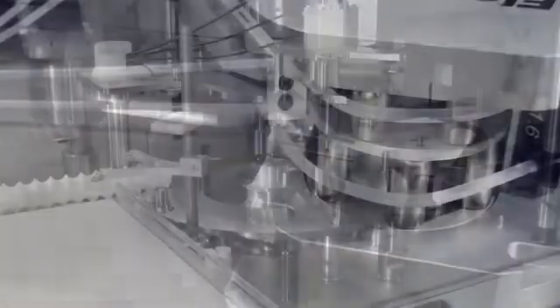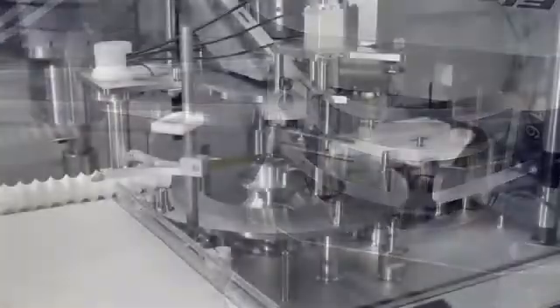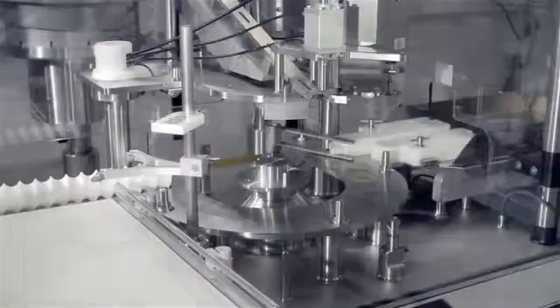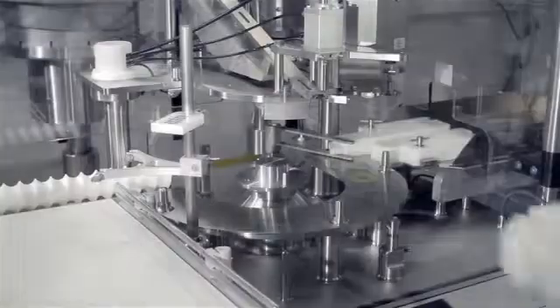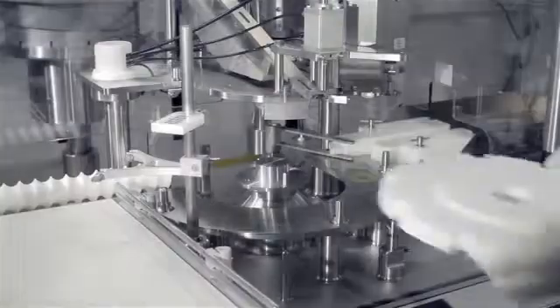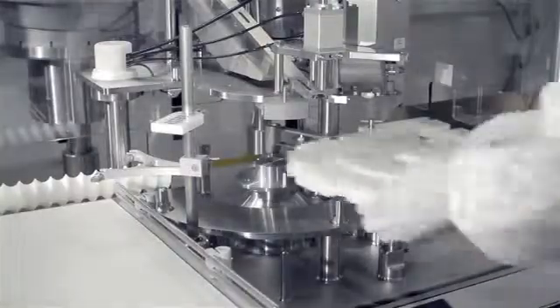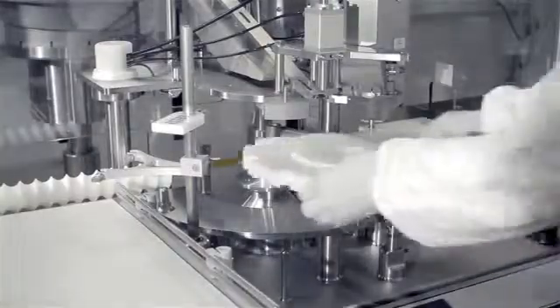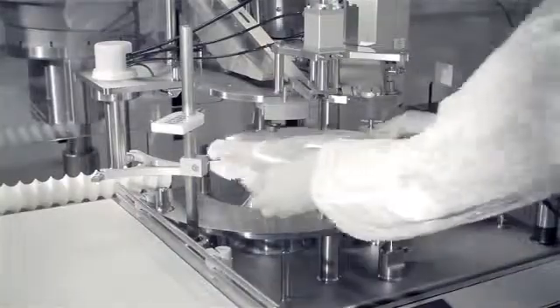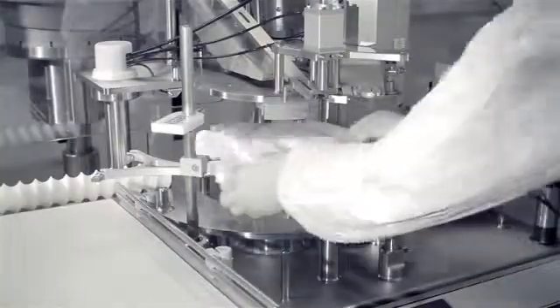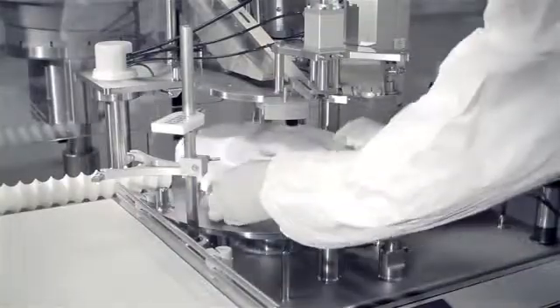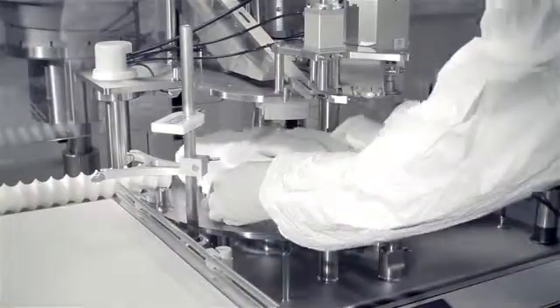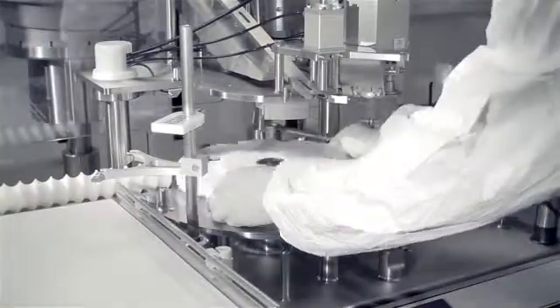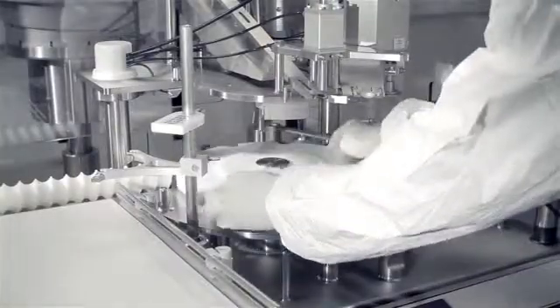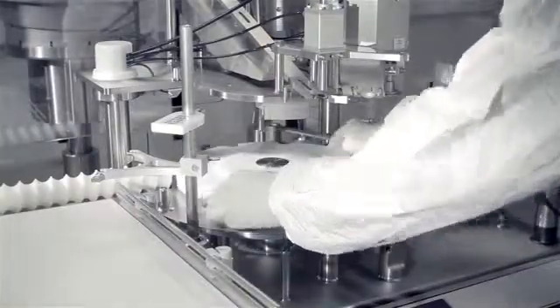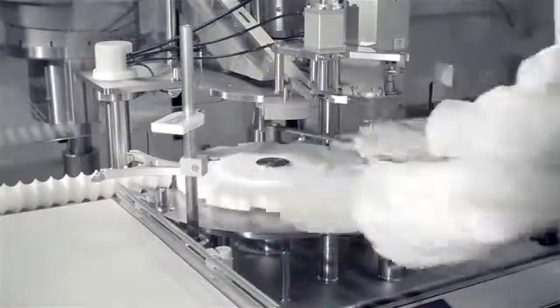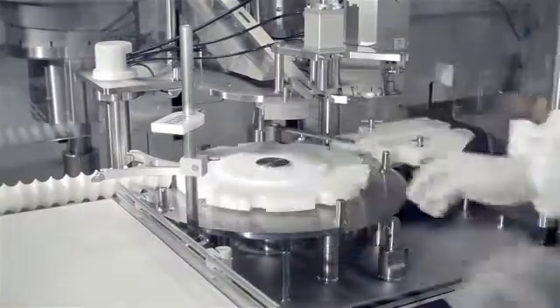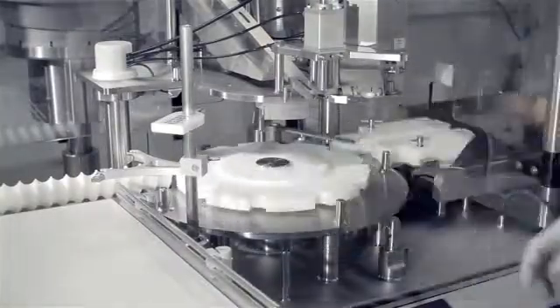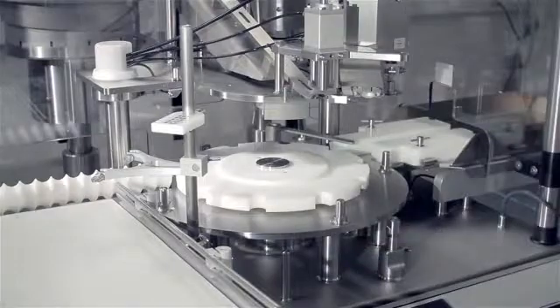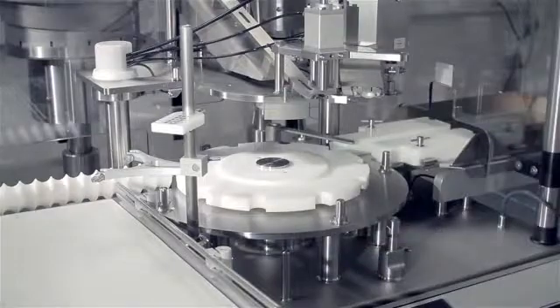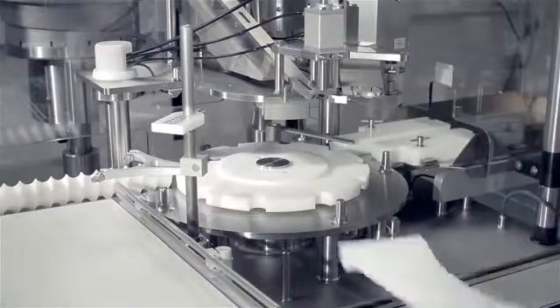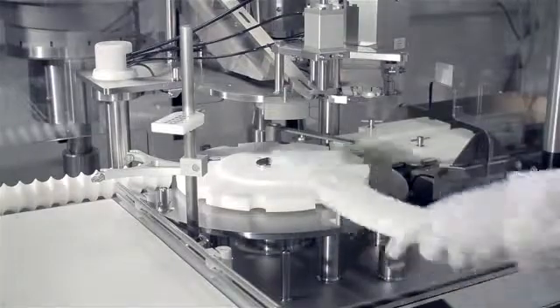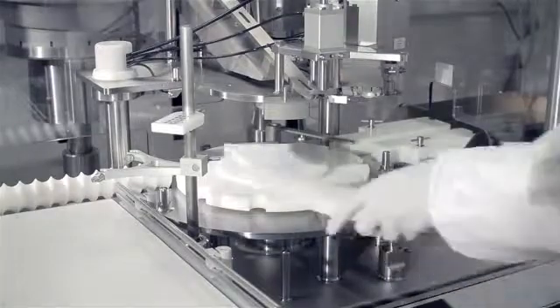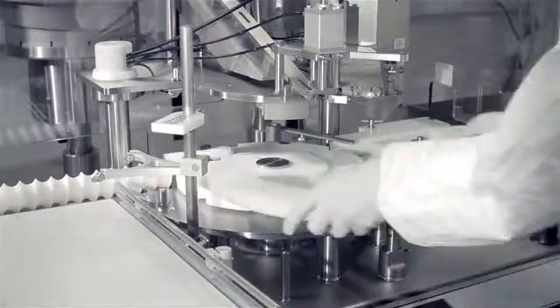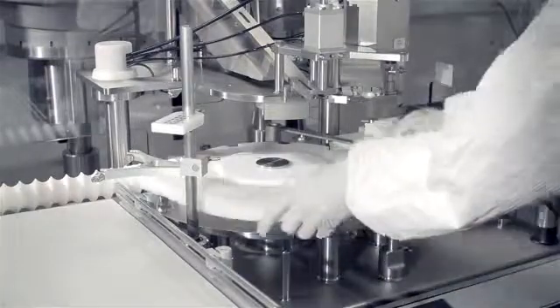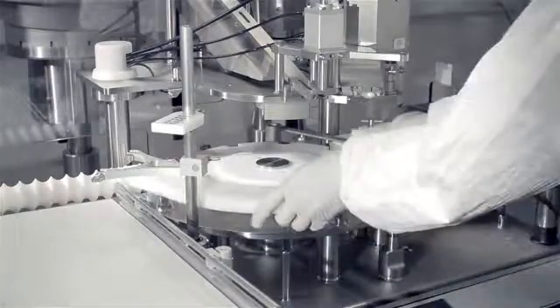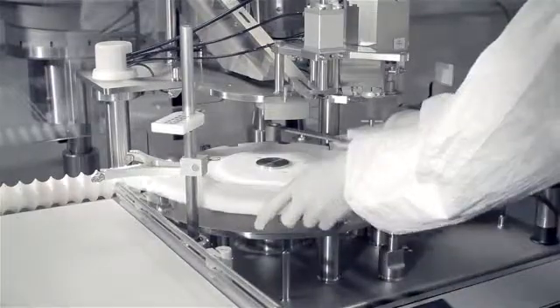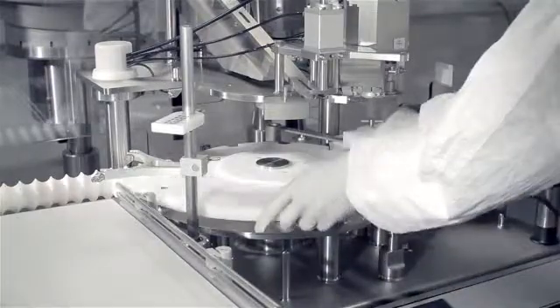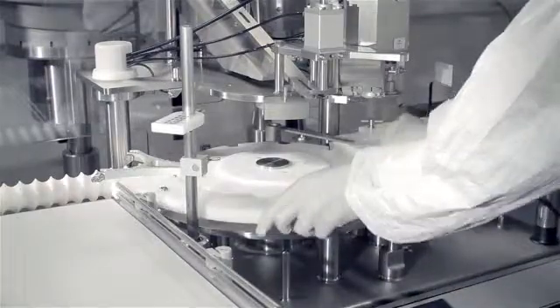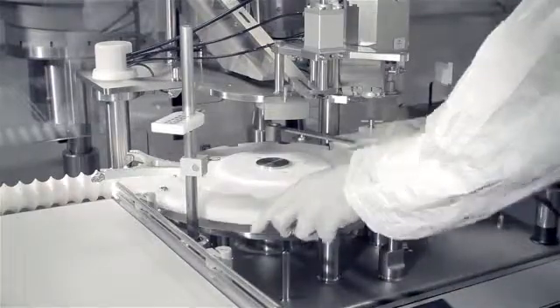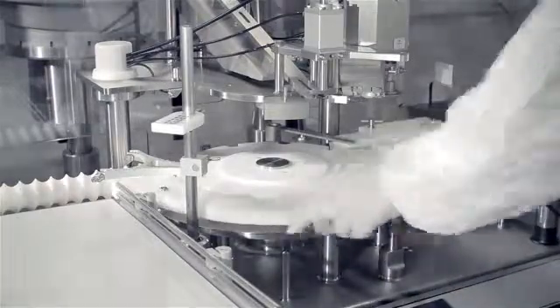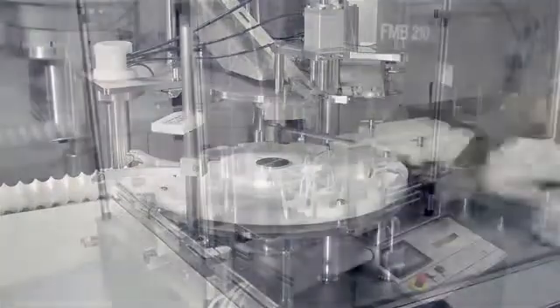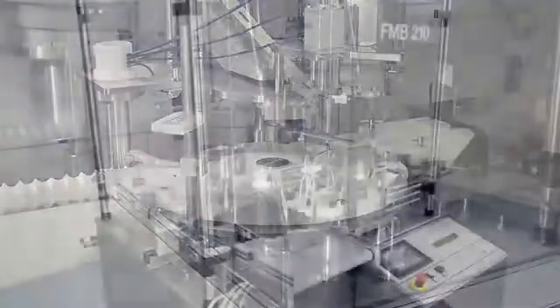A production run can be set up in under 20 minutes, and the total capacity per working day is unique for this size of filling and capping solution.